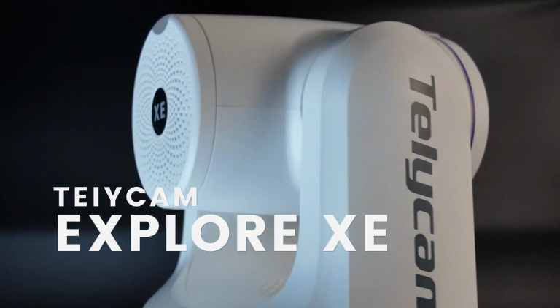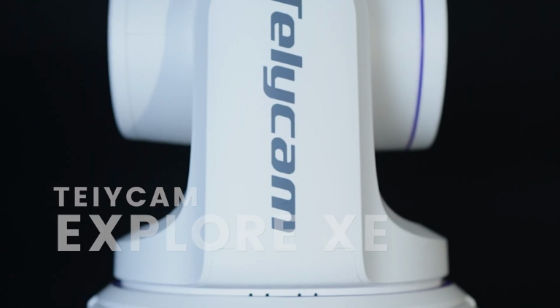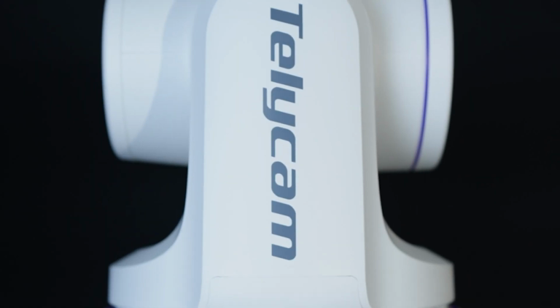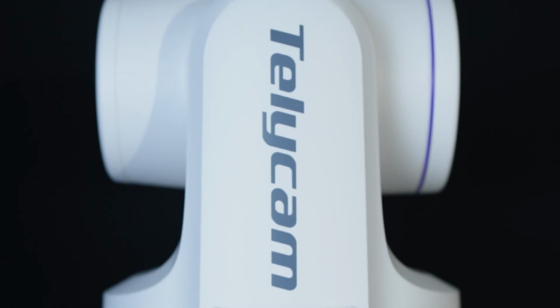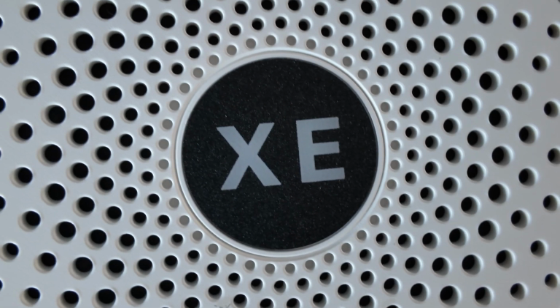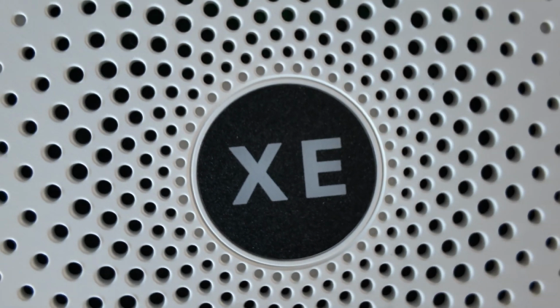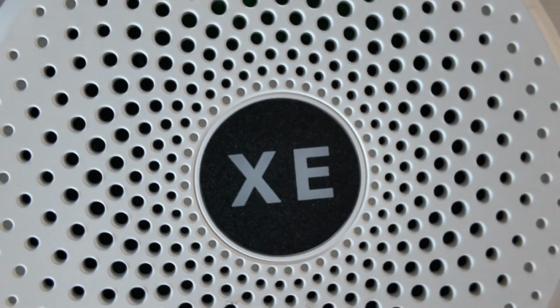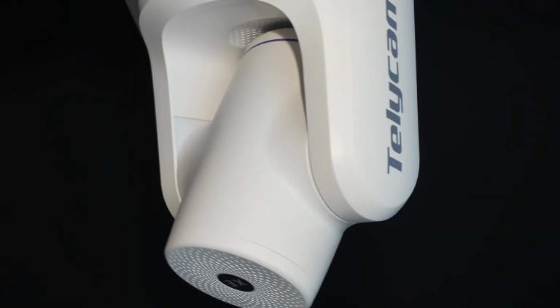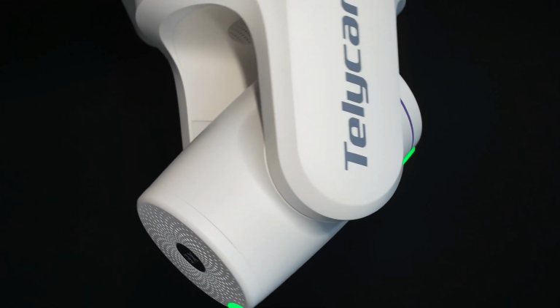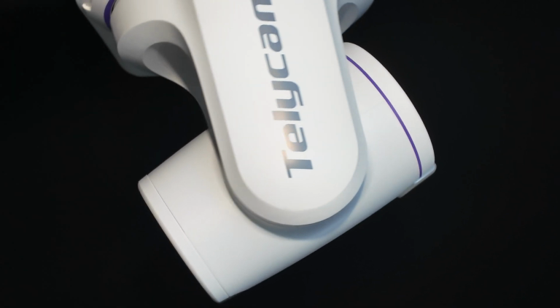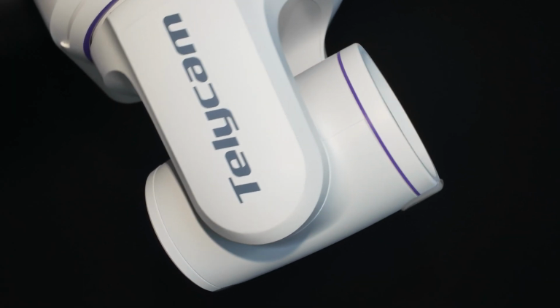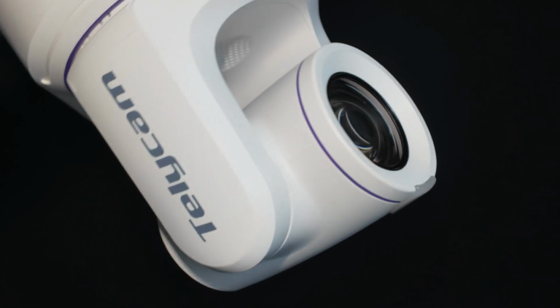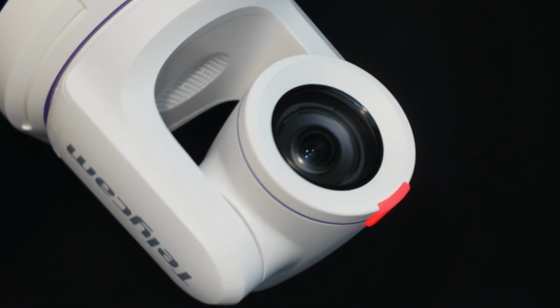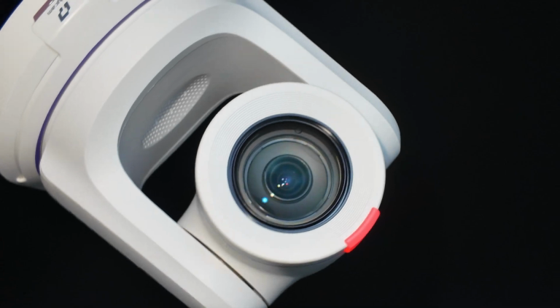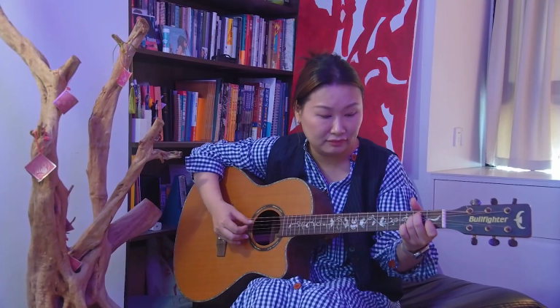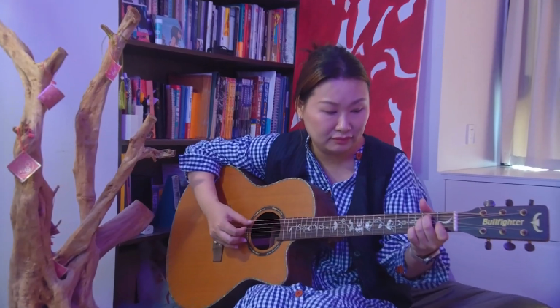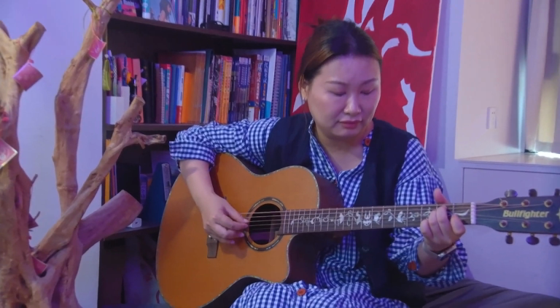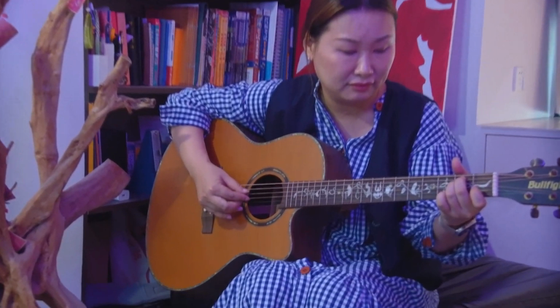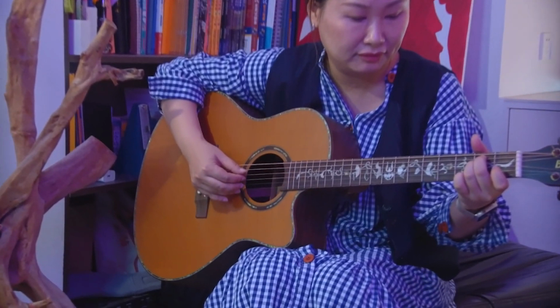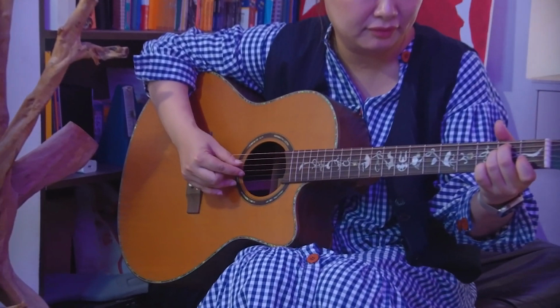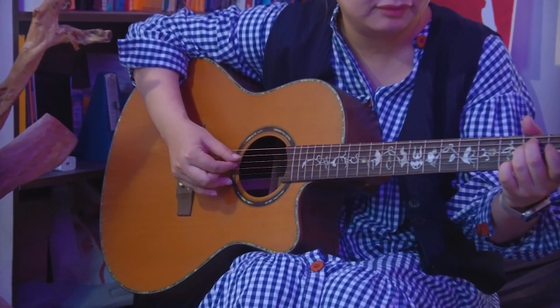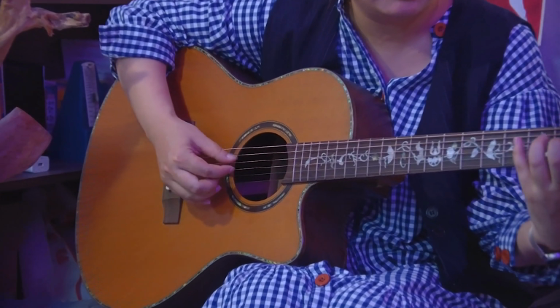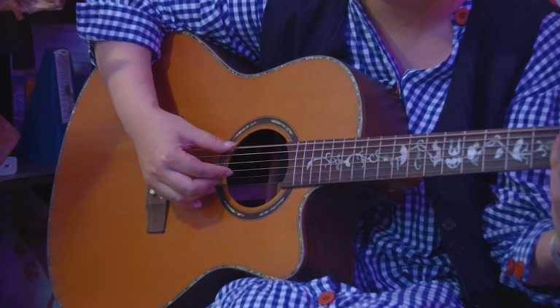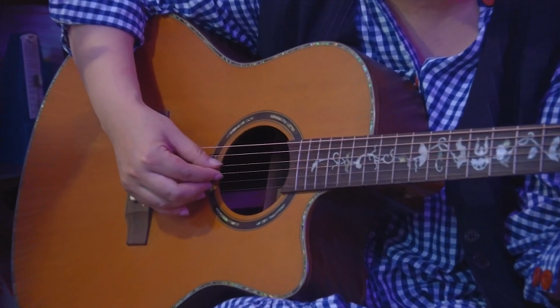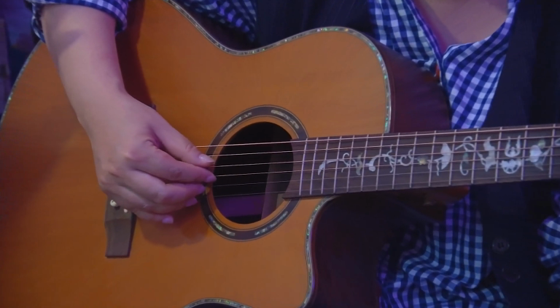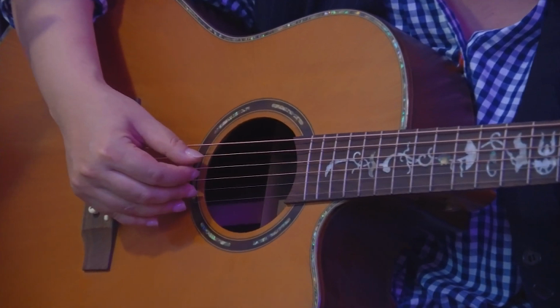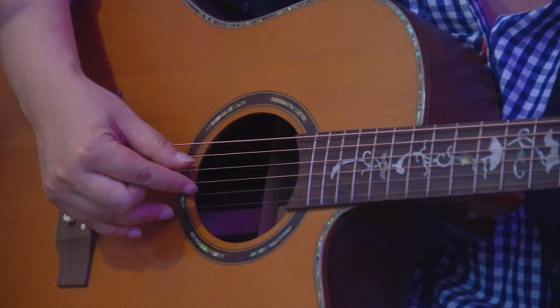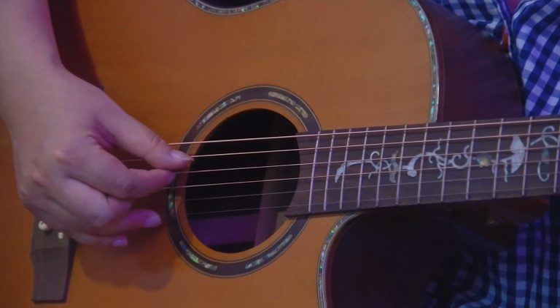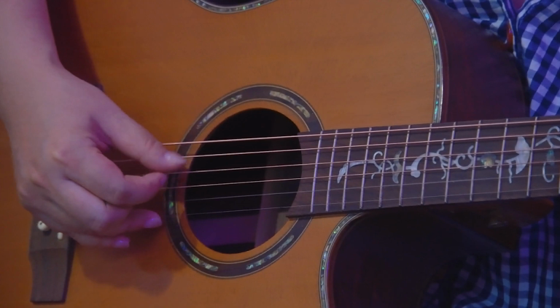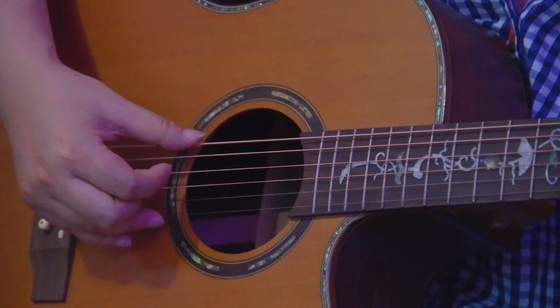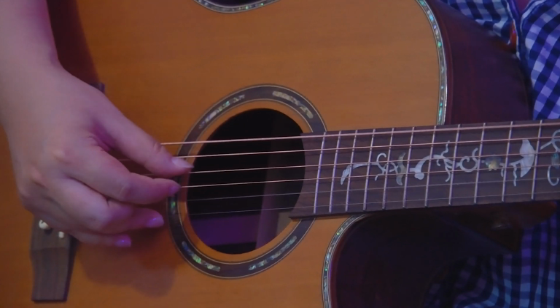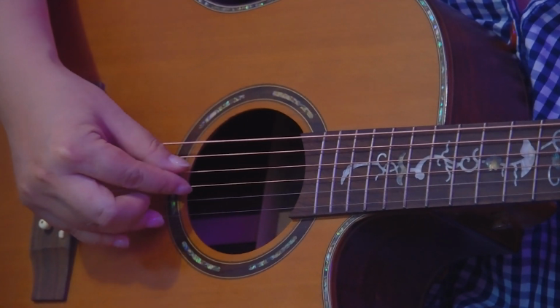Introducing the Explore XC, a powerful new 4K PTZ camera specifically designed to bring broadcast class quality and capabilities to the professional AV market.